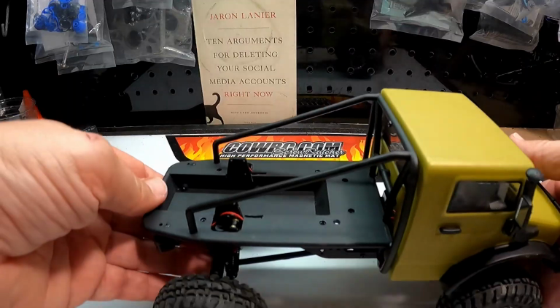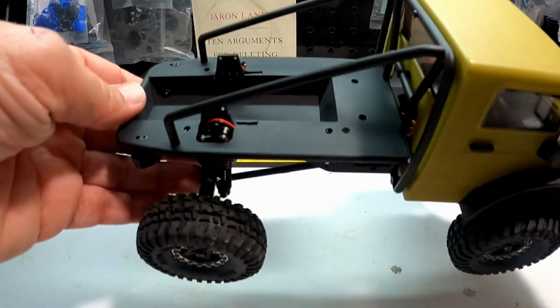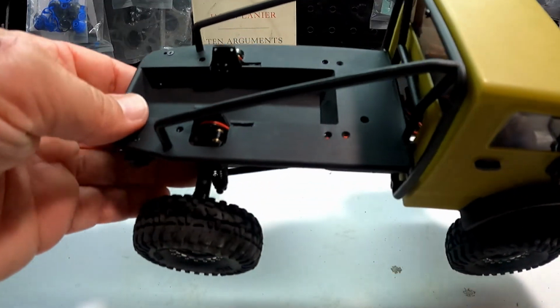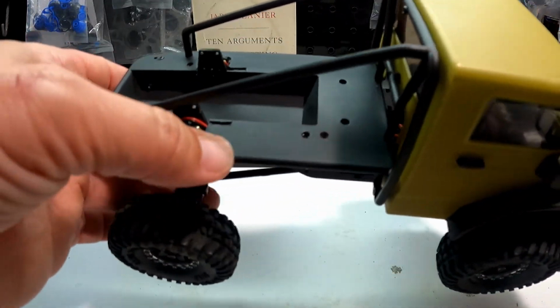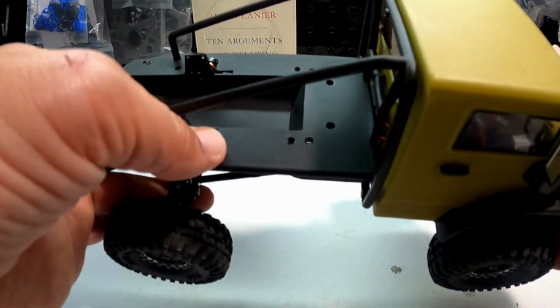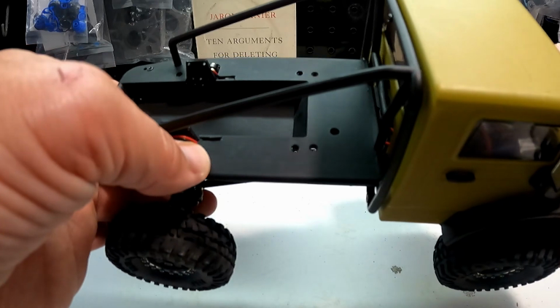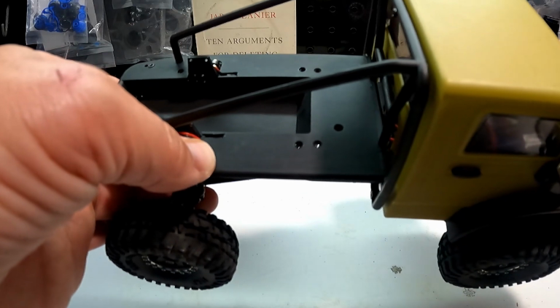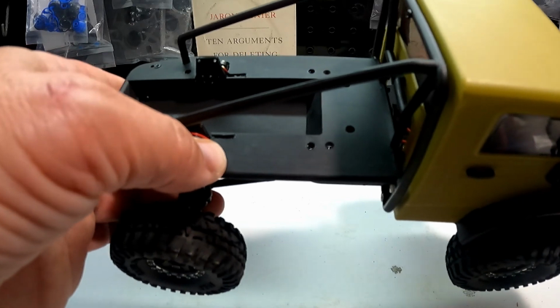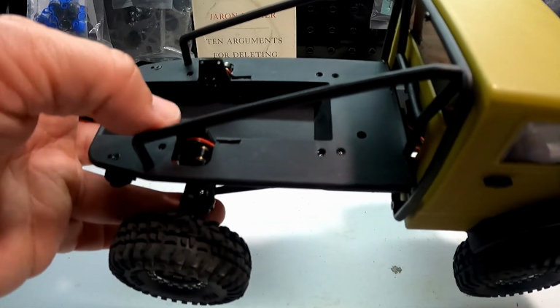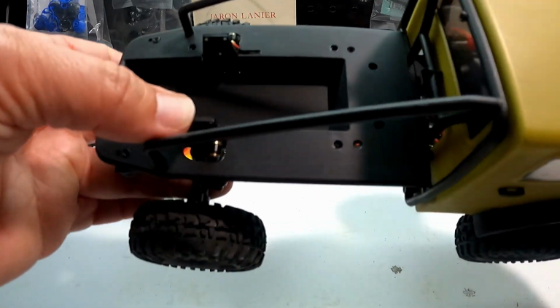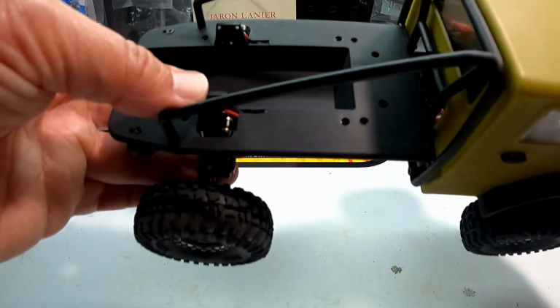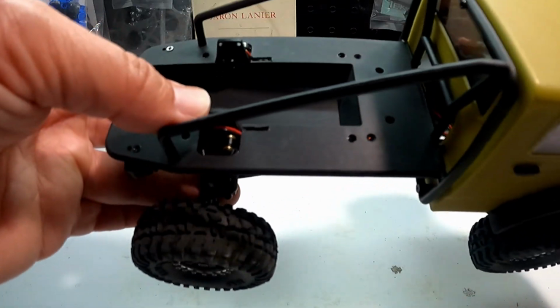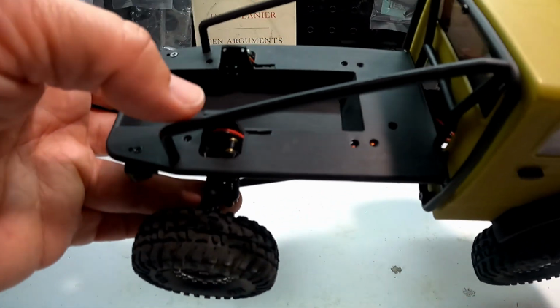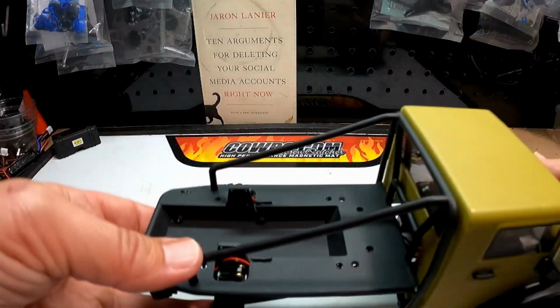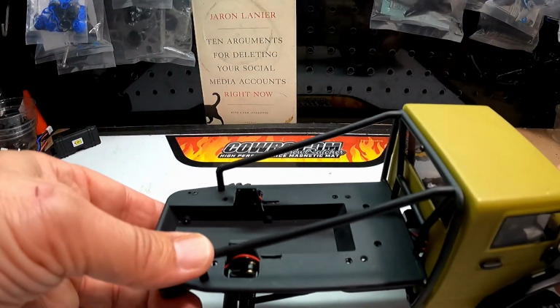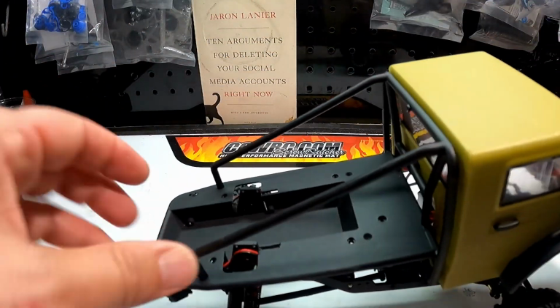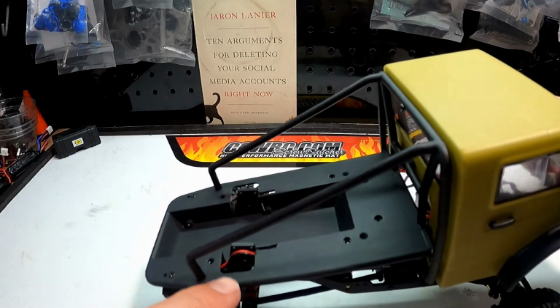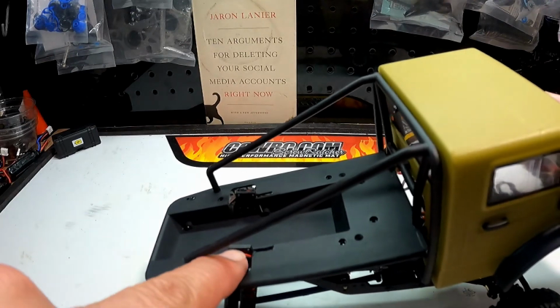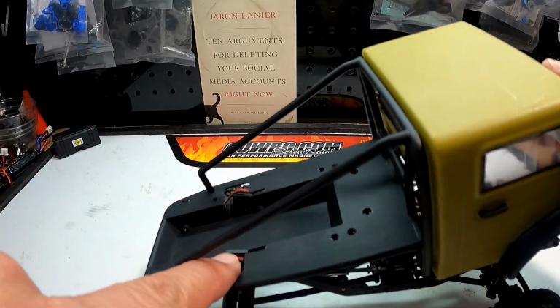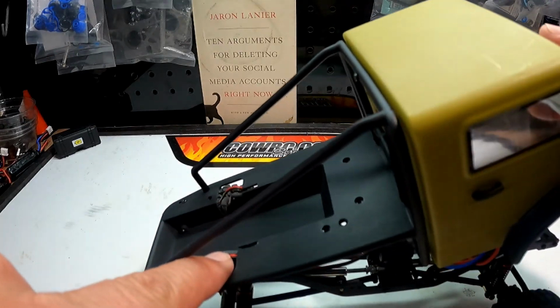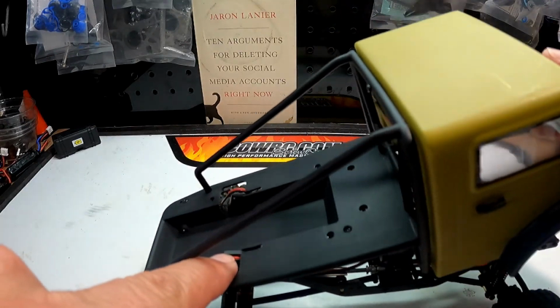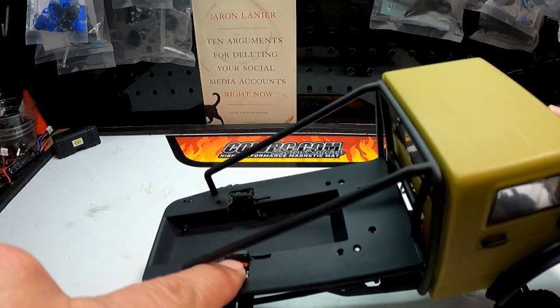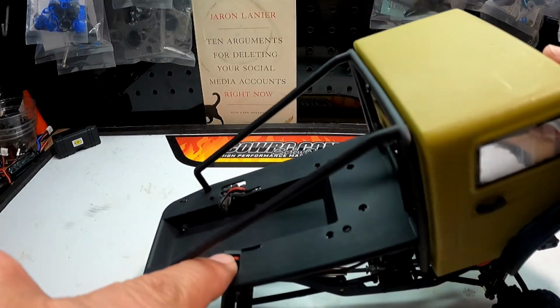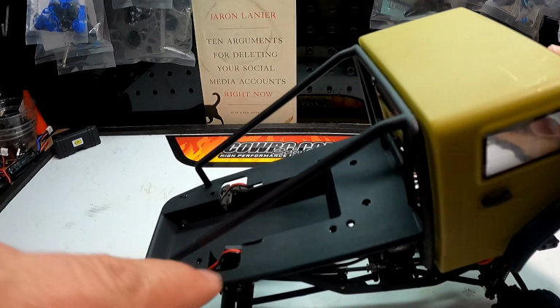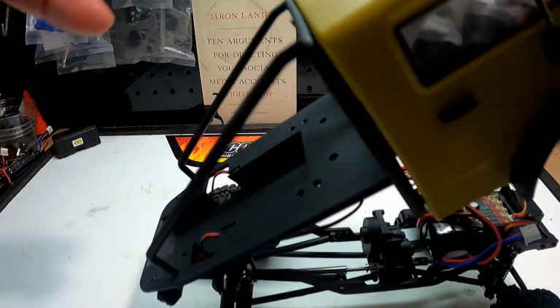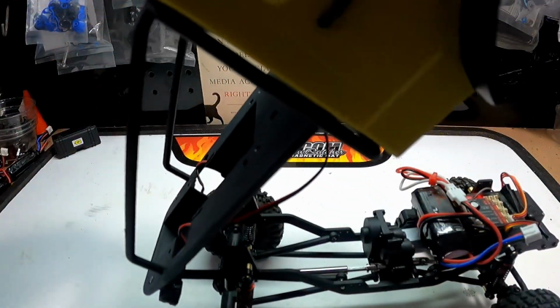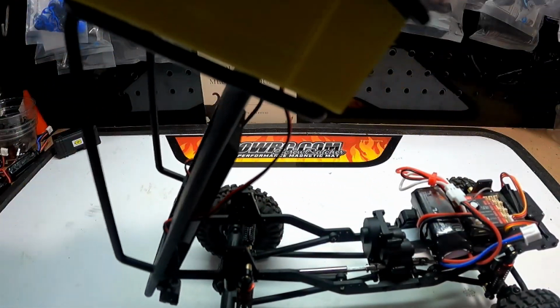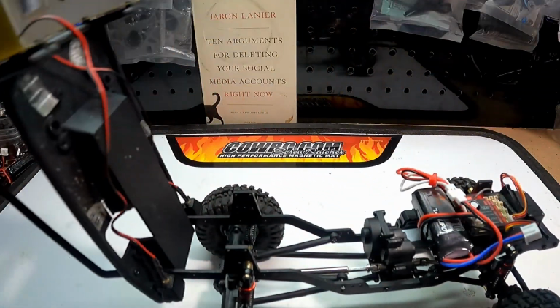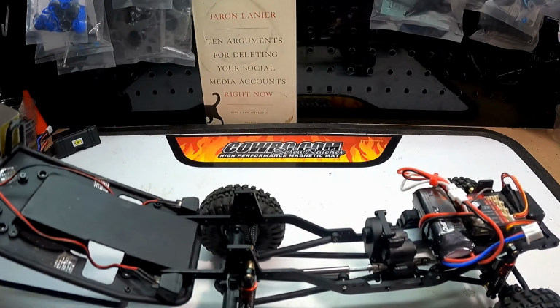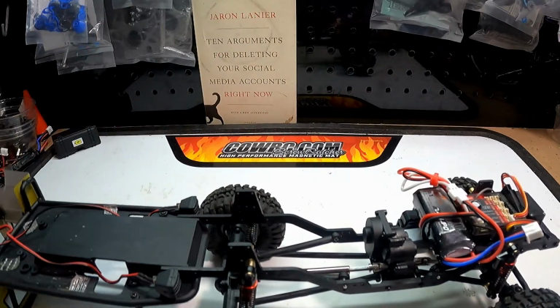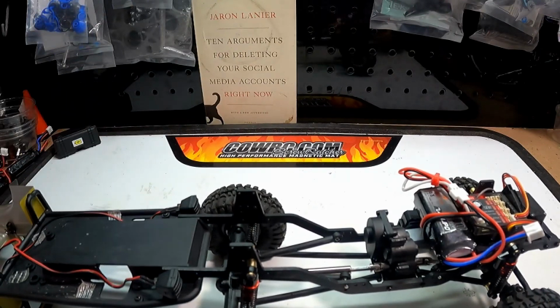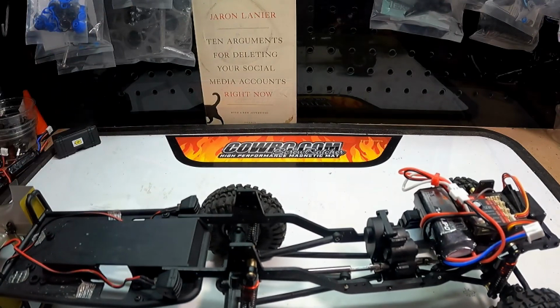I also had to cut a little notch out of the body back here because as you rotate it up, the shock tower needs a little more room to move. I of course cut out more than I needed to.